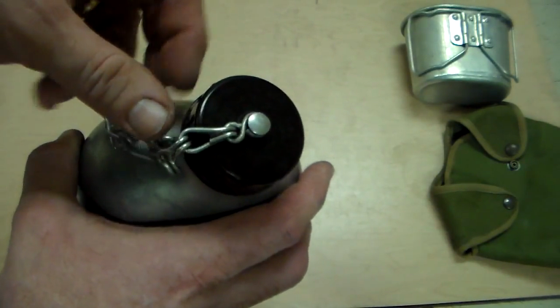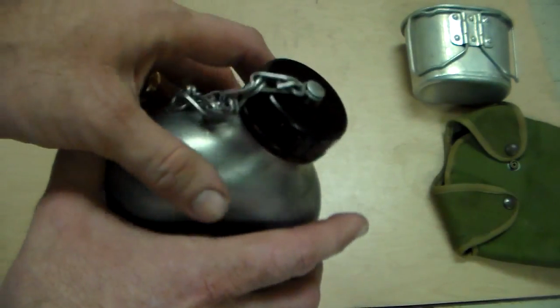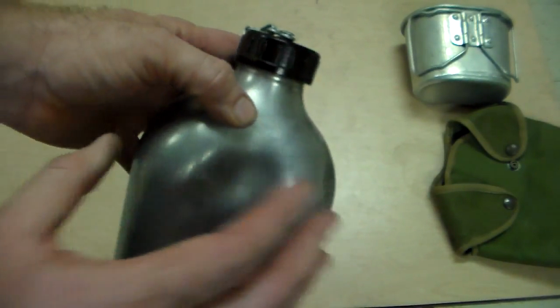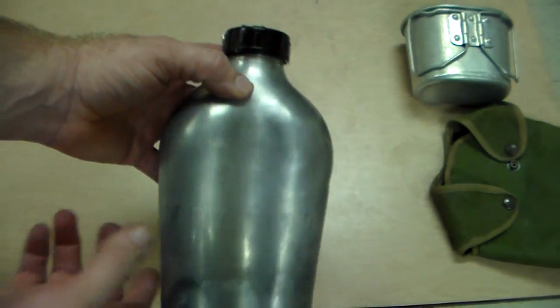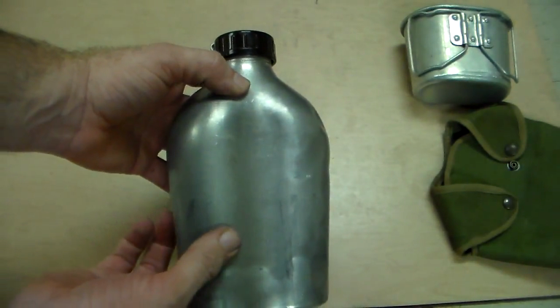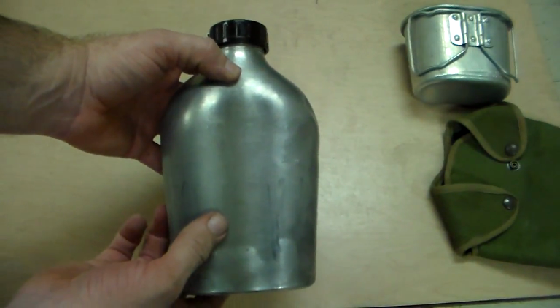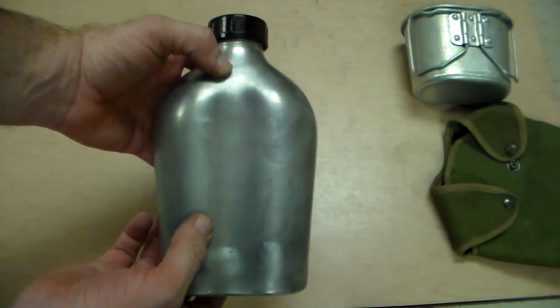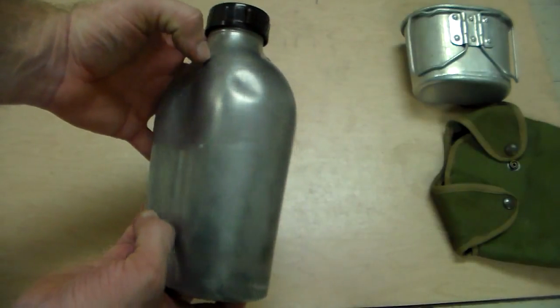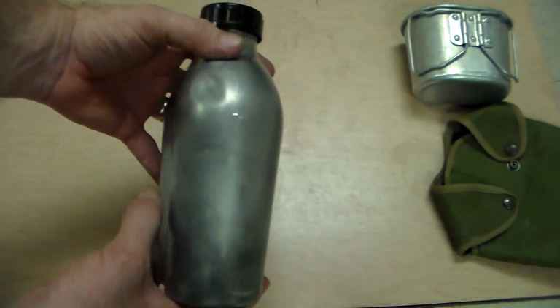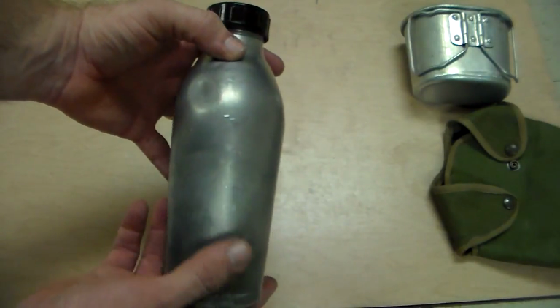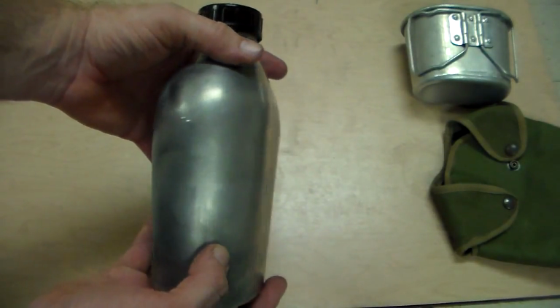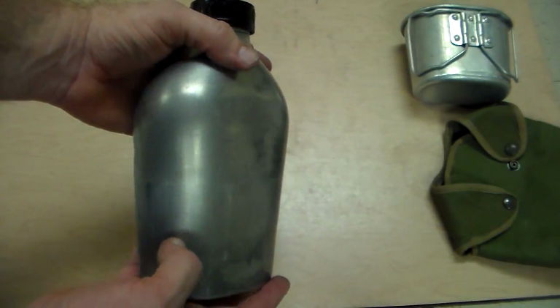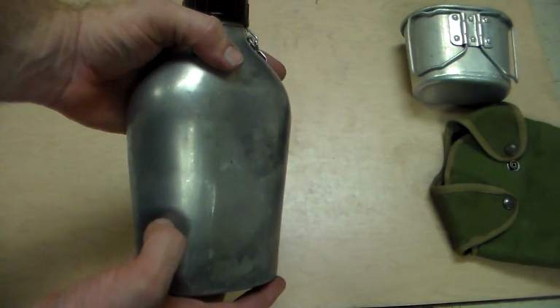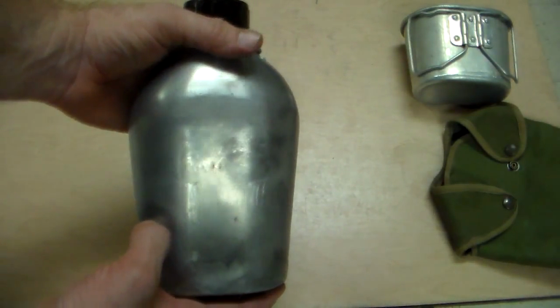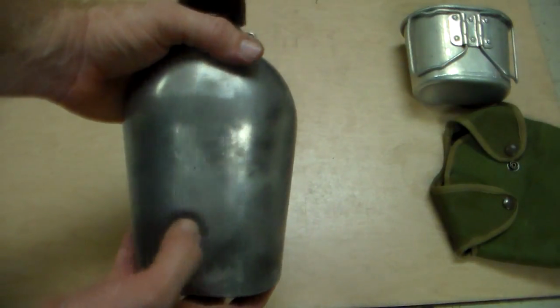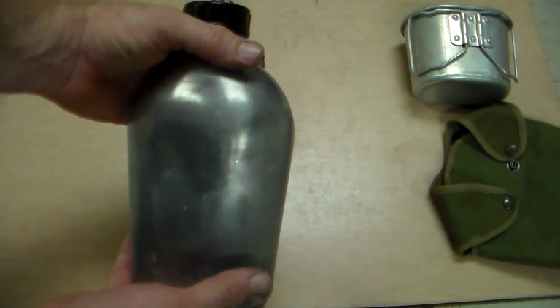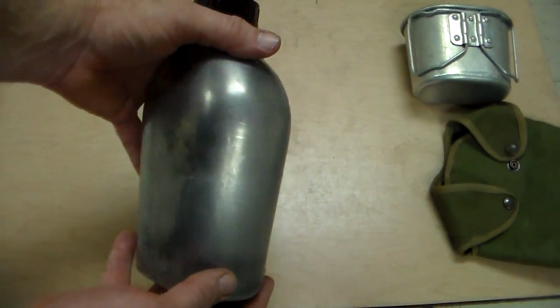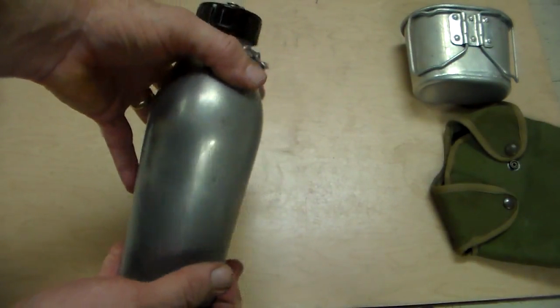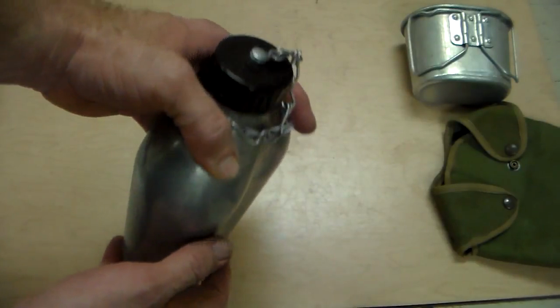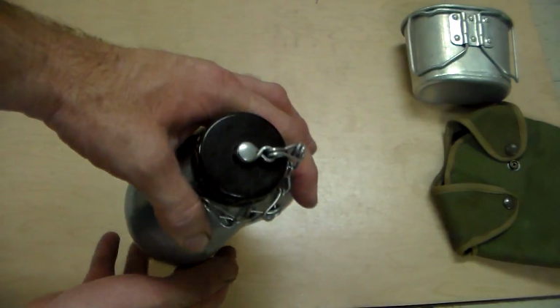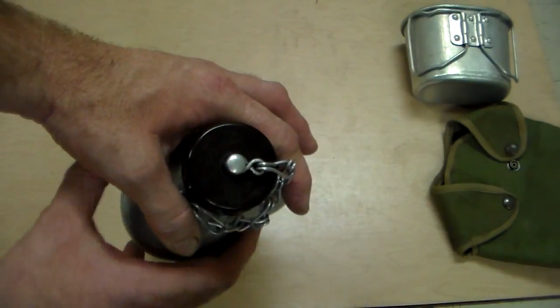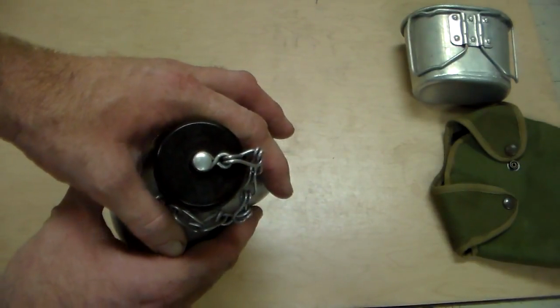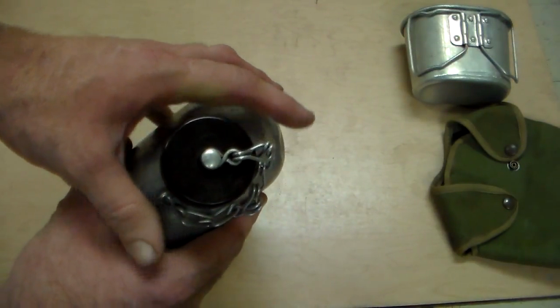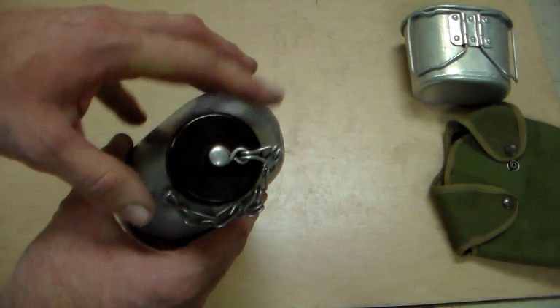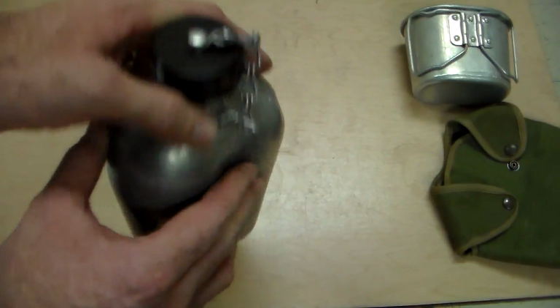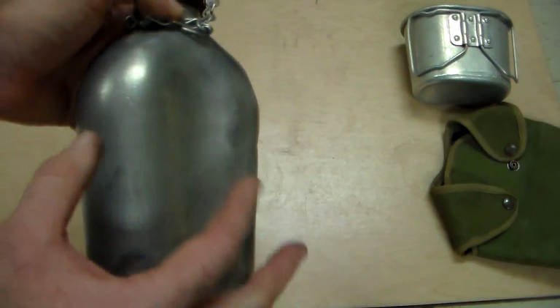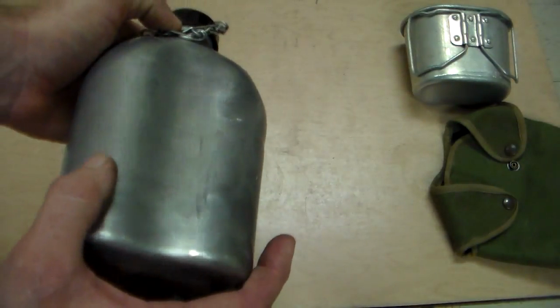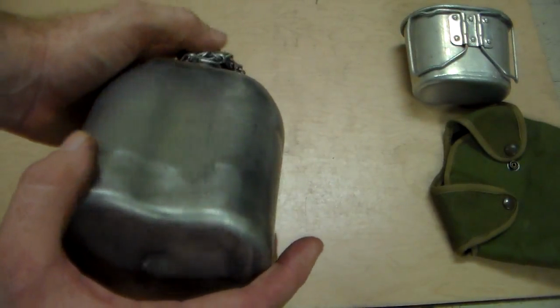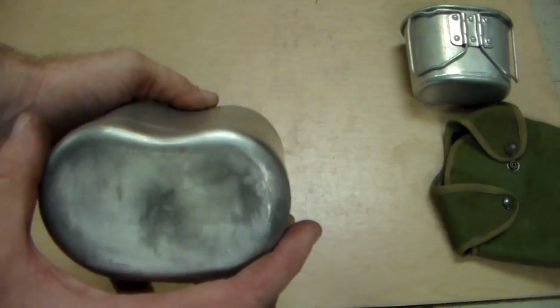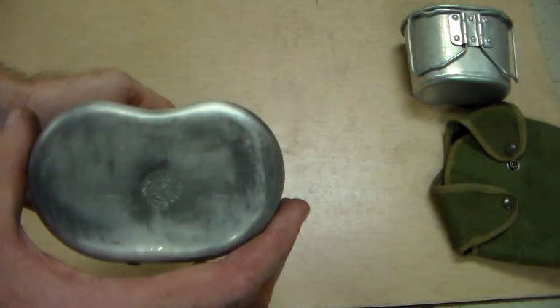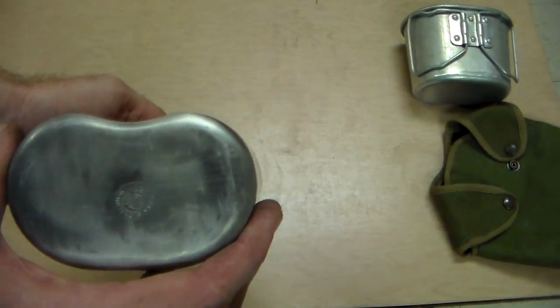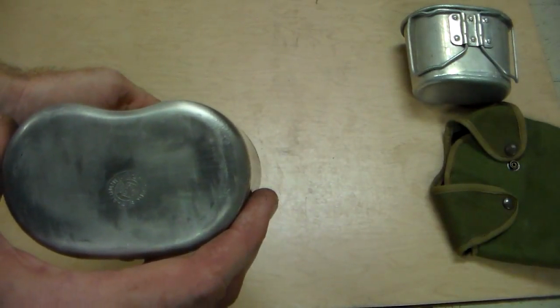Let me say right in the beginning that looking at the reviews of what other people have said, there's nothing wrong with the Miltec canteen at all. It's aluminum, just like this one. But for me being a collector, I like to collect the real stuff, not reproductions.